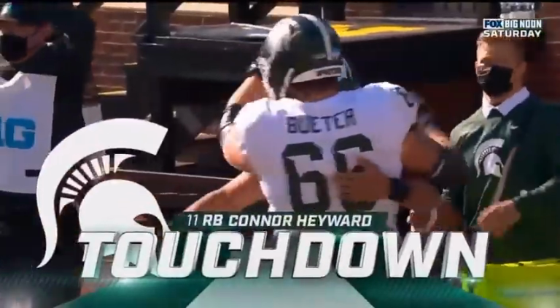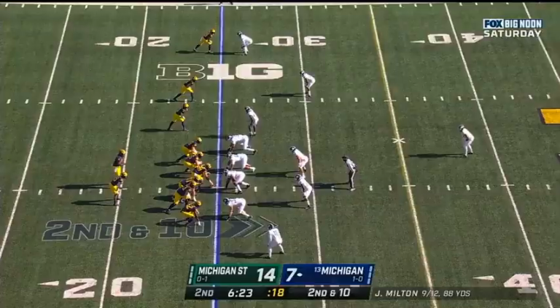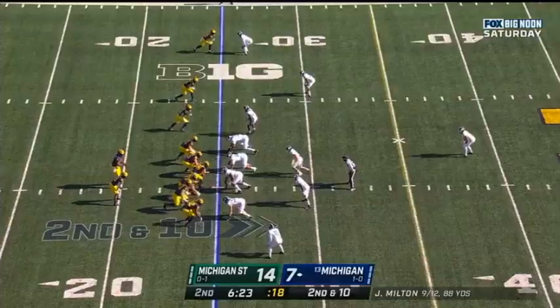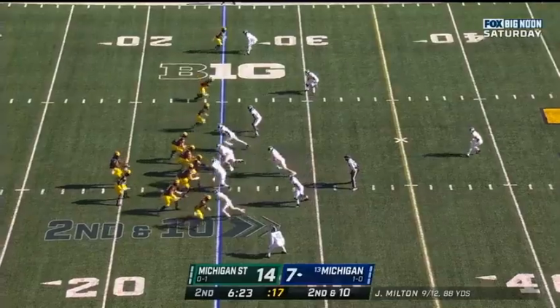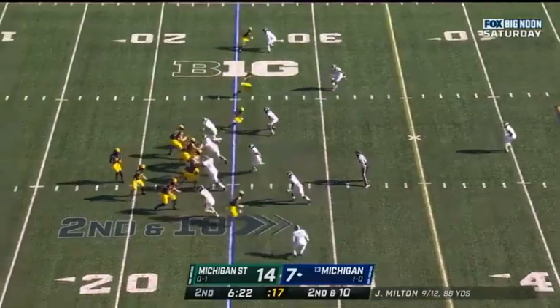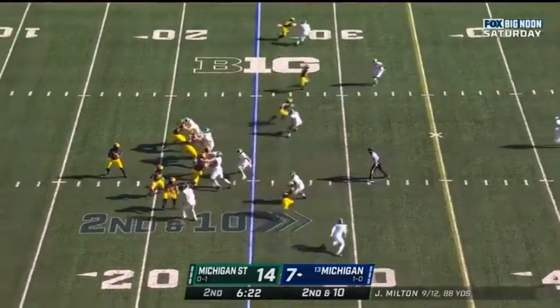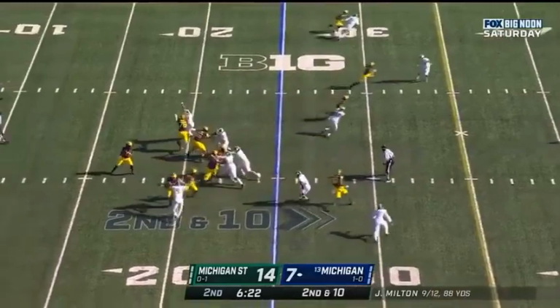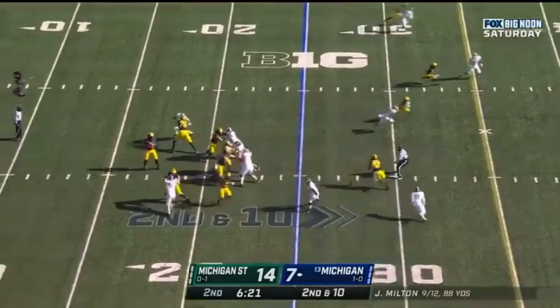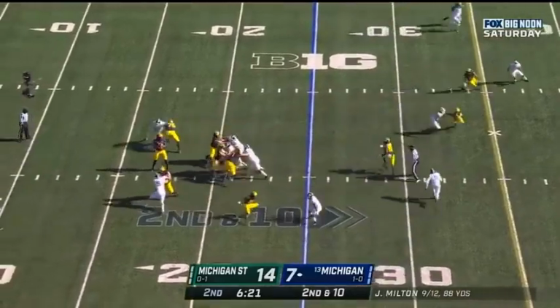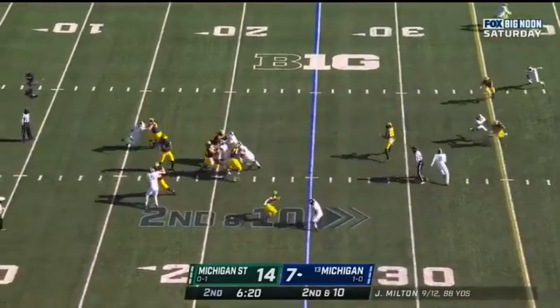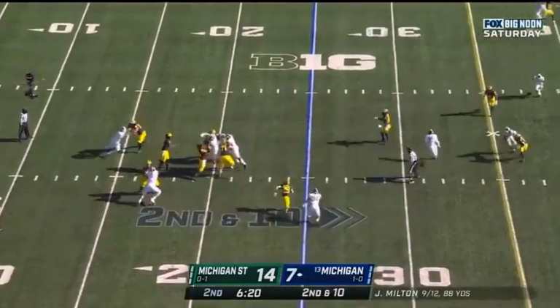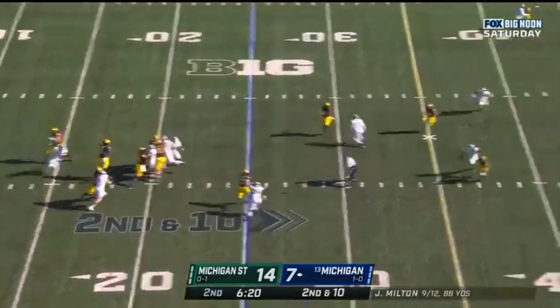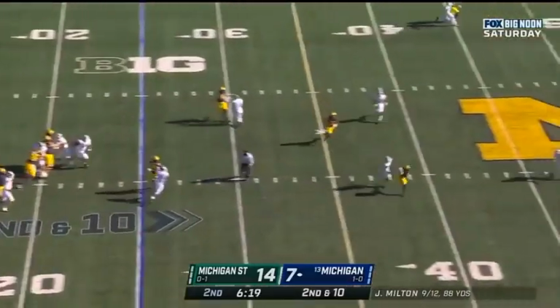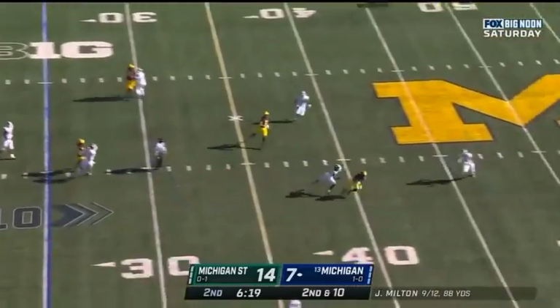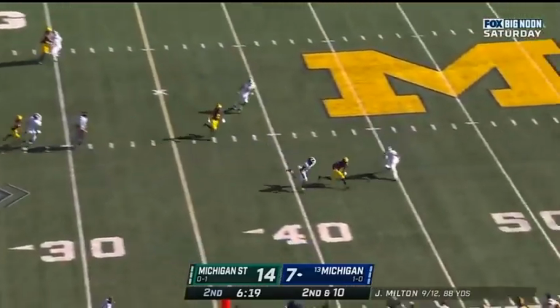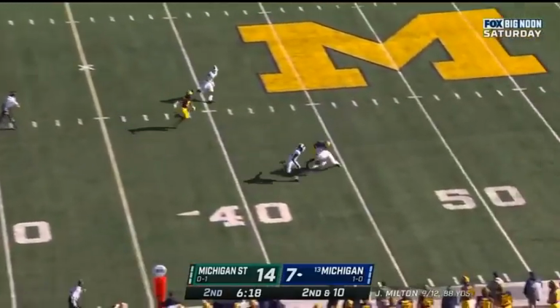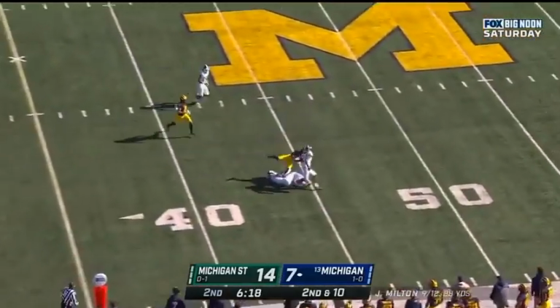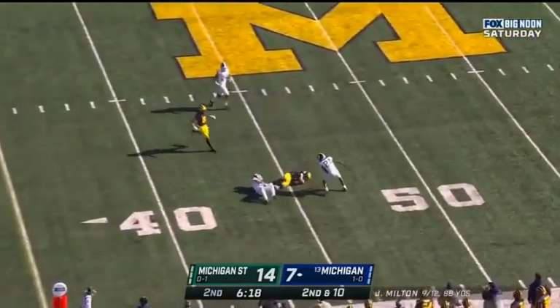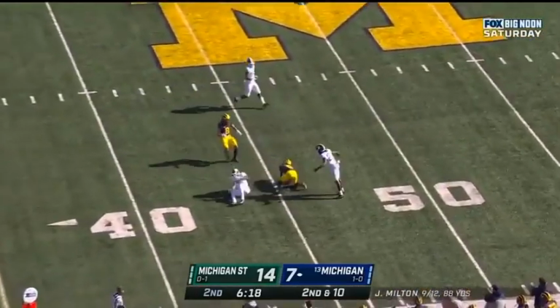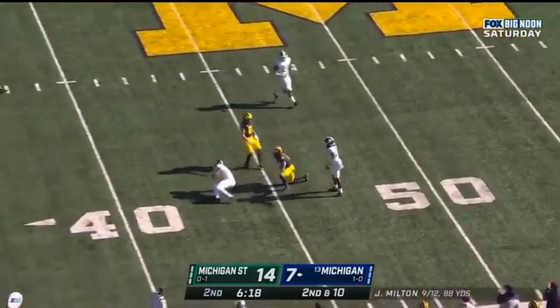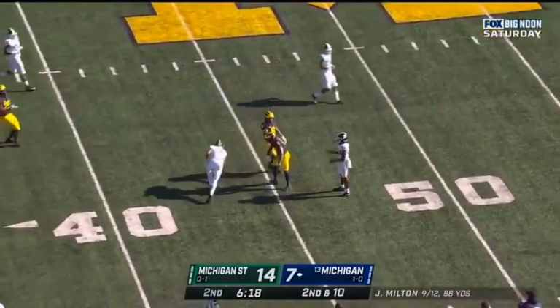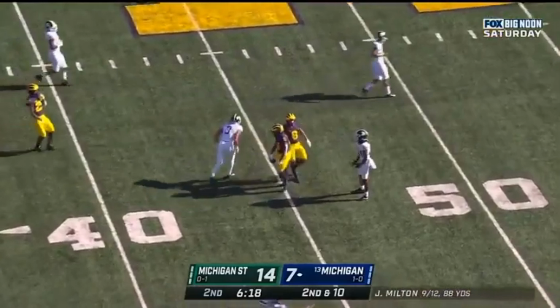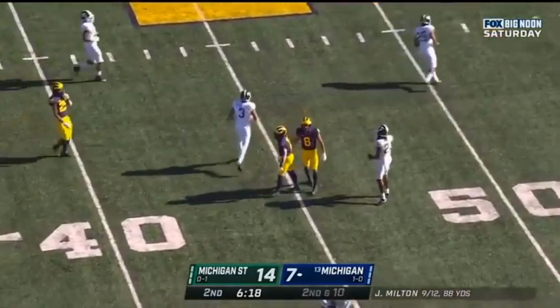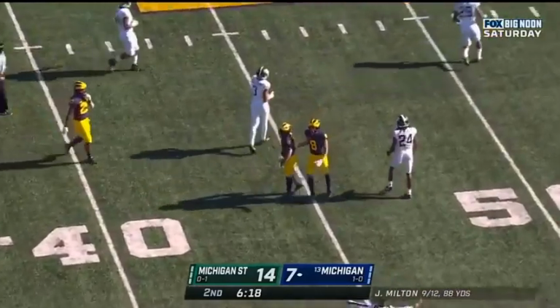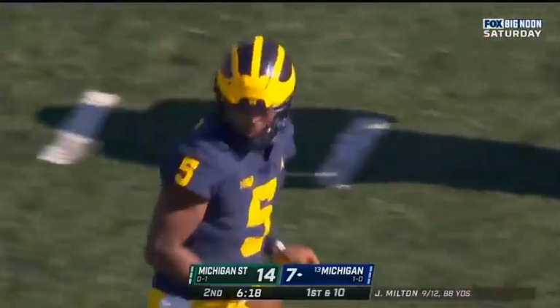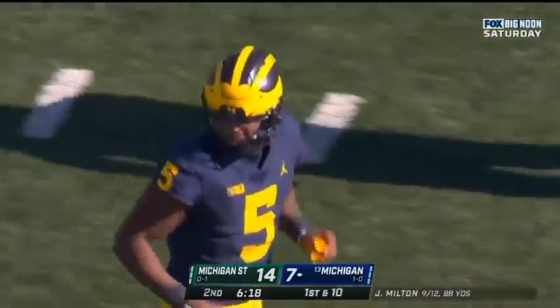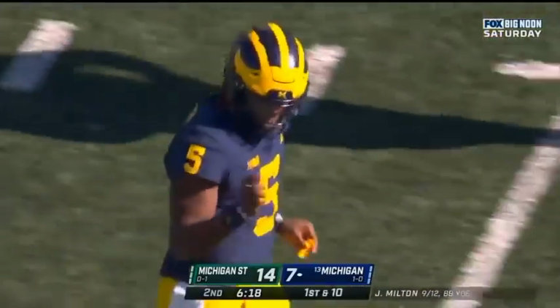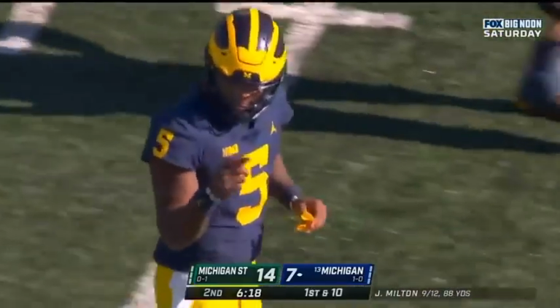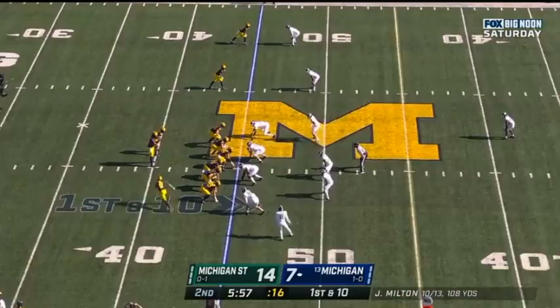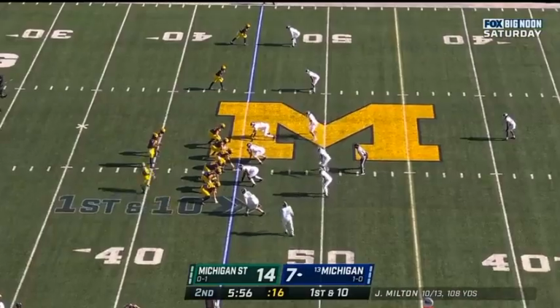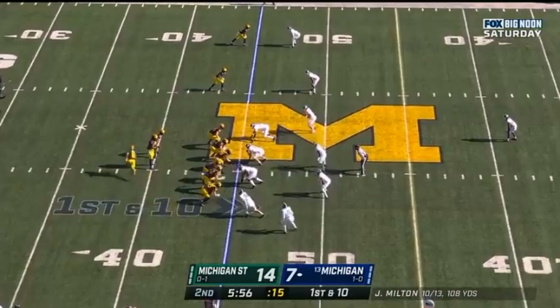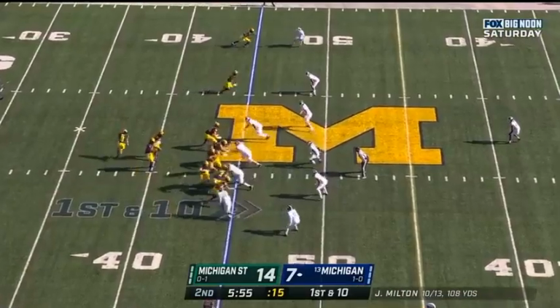The ball with Joe Milton throws — they've got to adjust to that. Here's Milton again, over the middle. It's caught — should be a first down for Michigan. Giles Jackson. First and 10 at the 45.